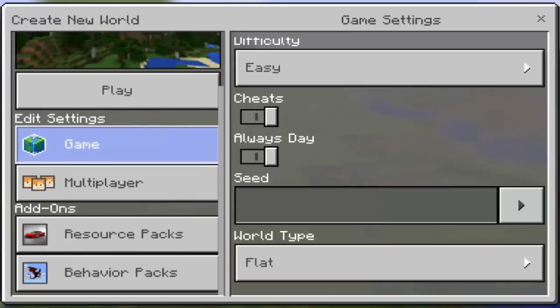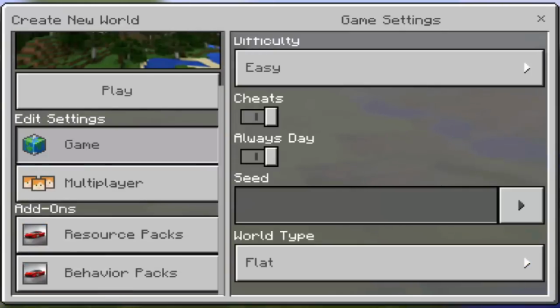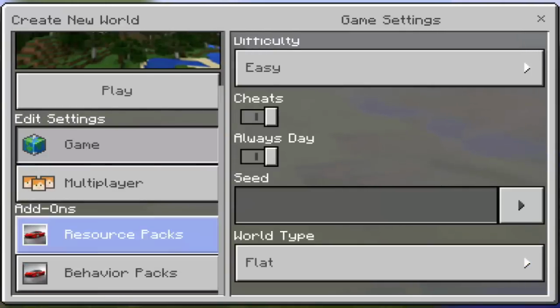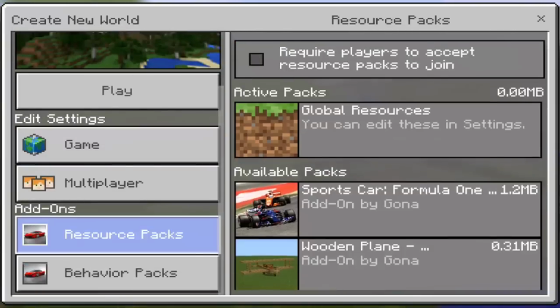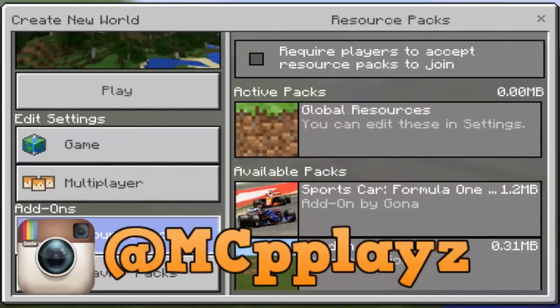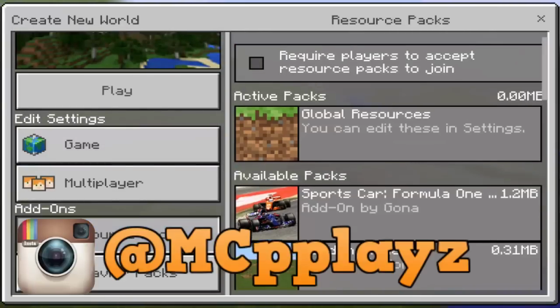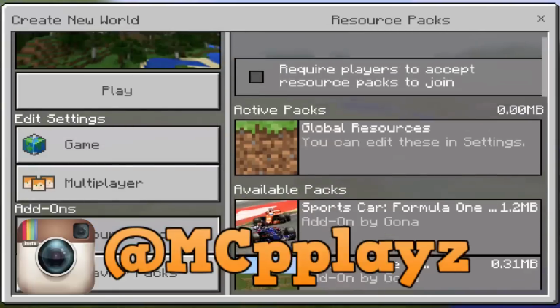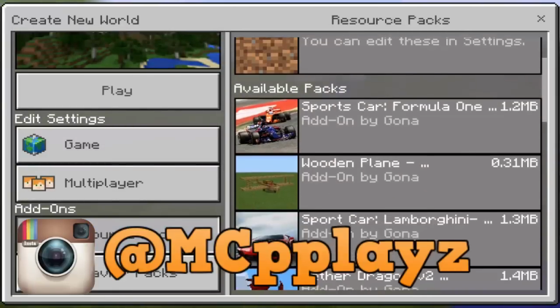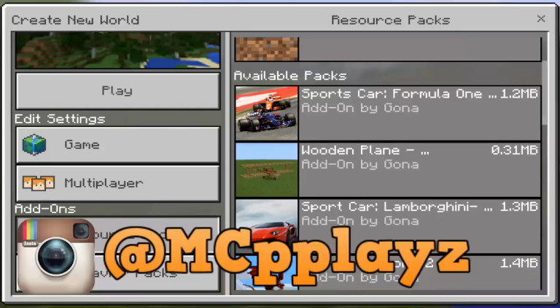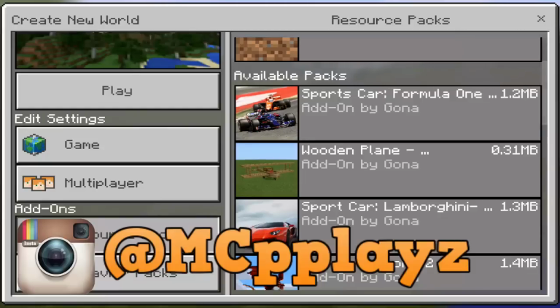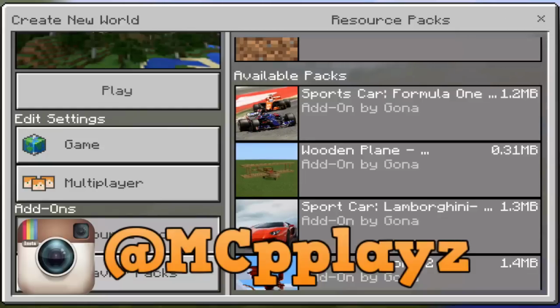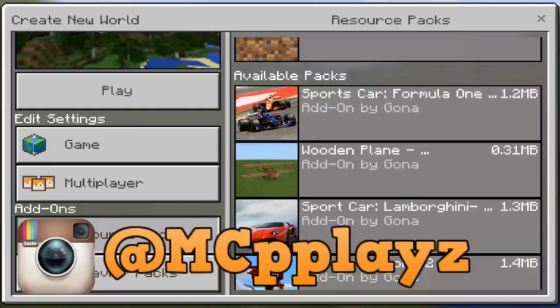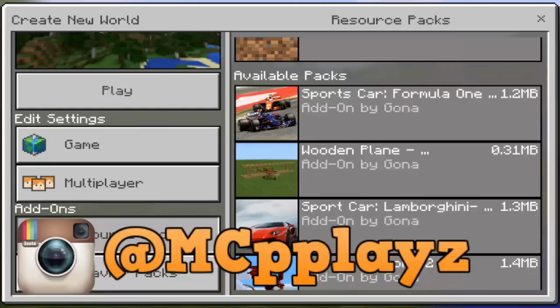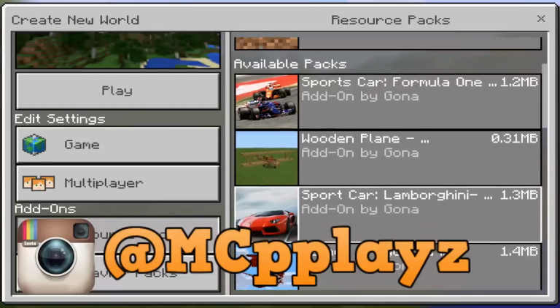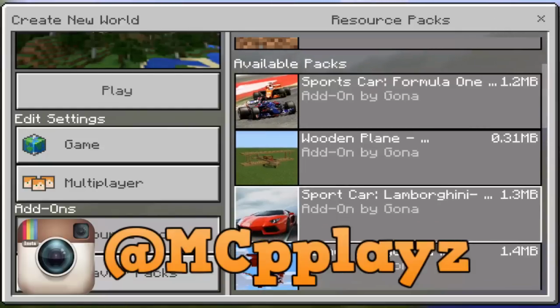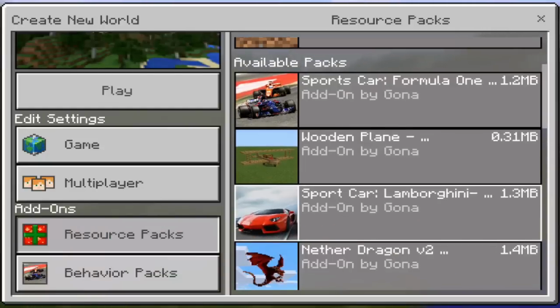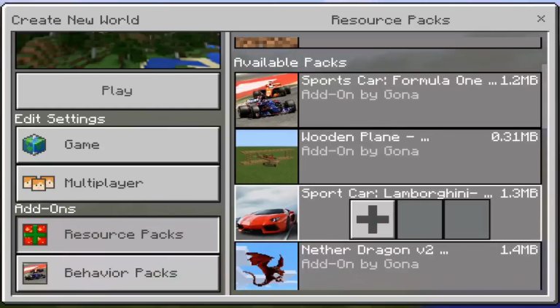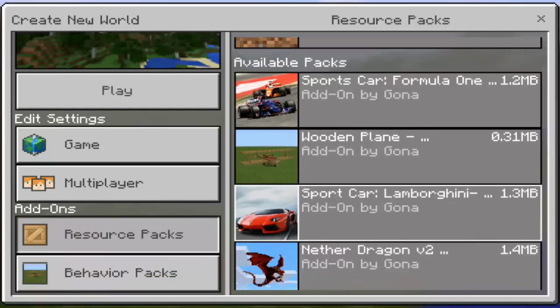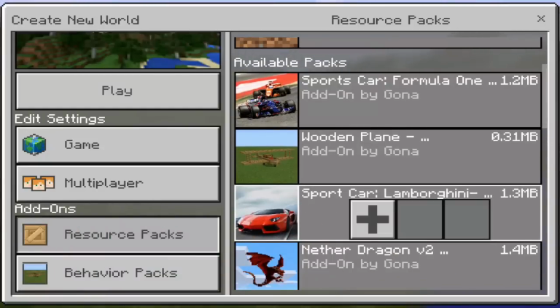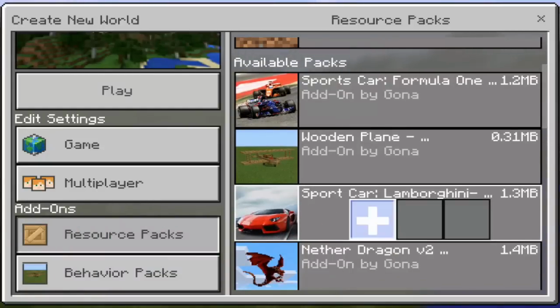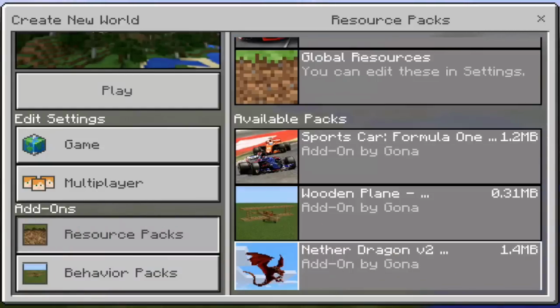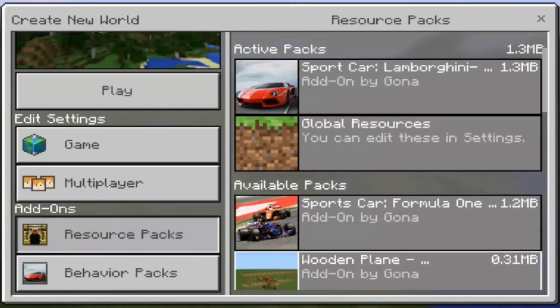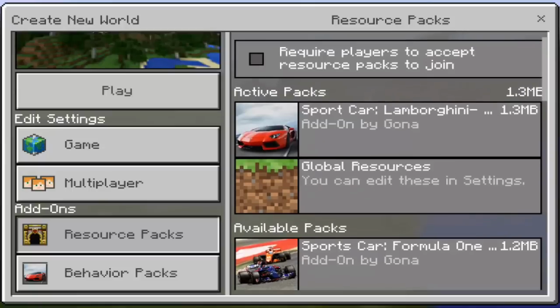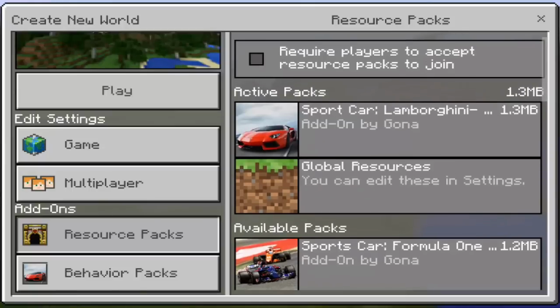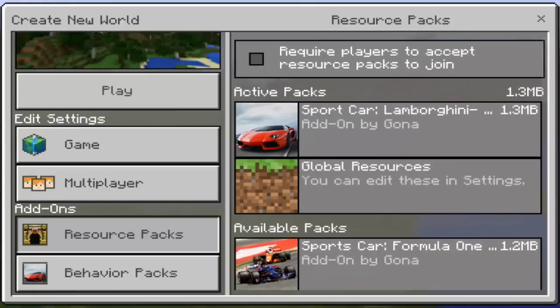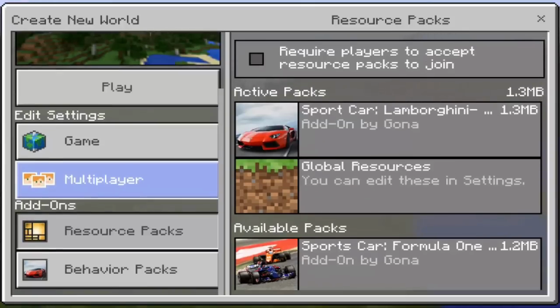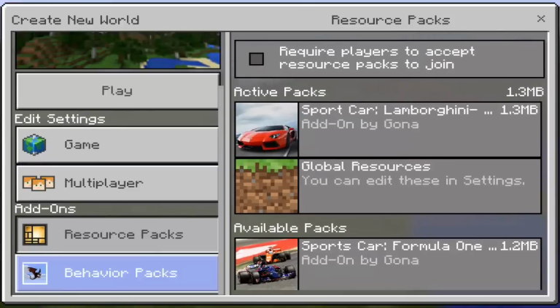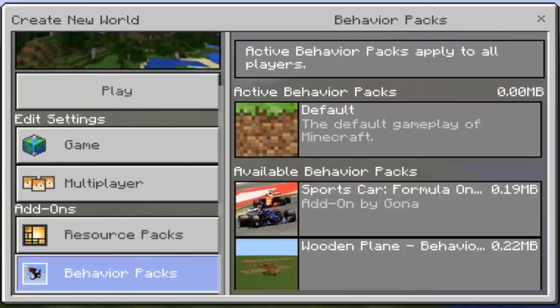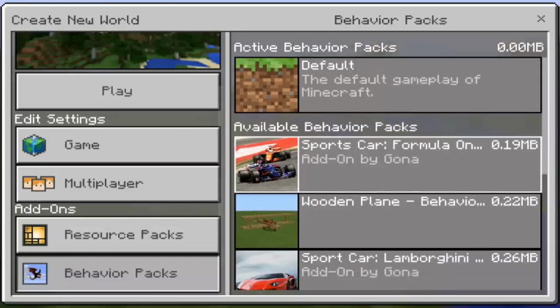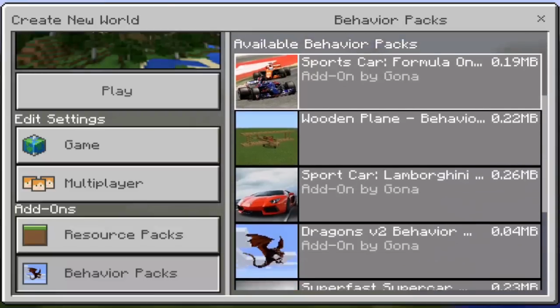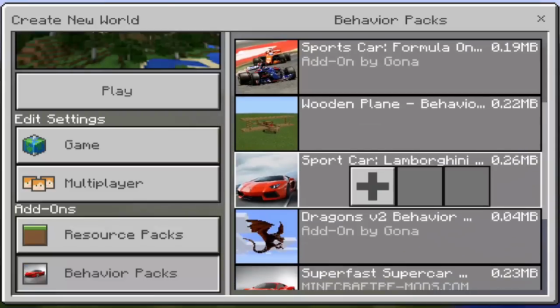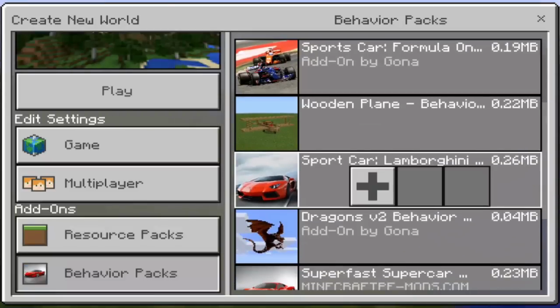So then we're gonna go to resource packs and there we have the Lamborghini add-on. You're gonna click the plus button and add this. Then you'll have your pack and put it in Lamborghini mode.